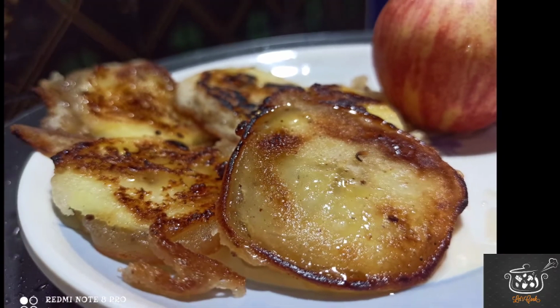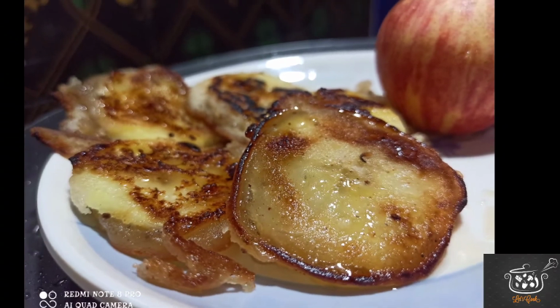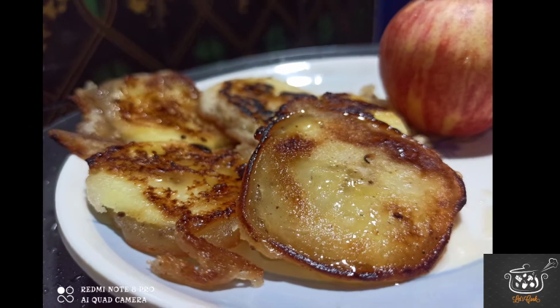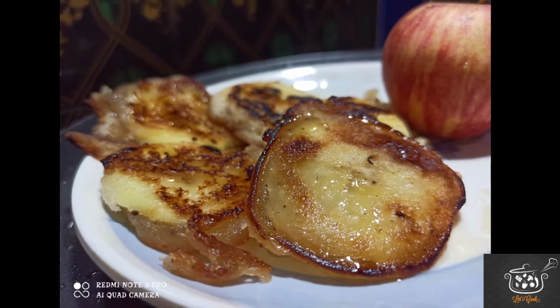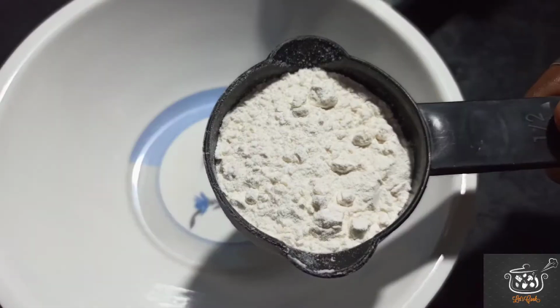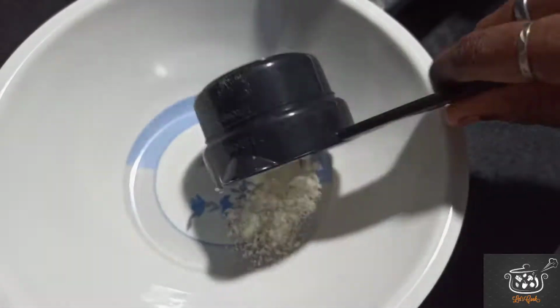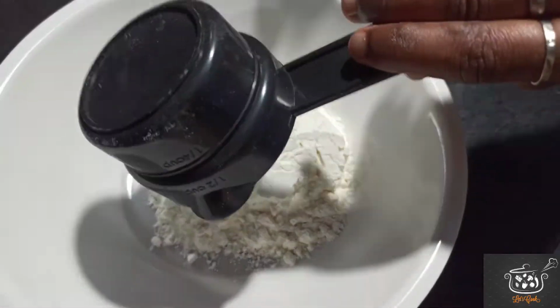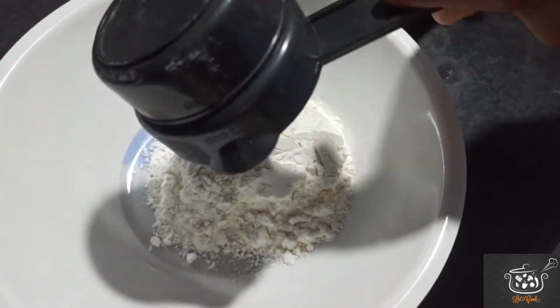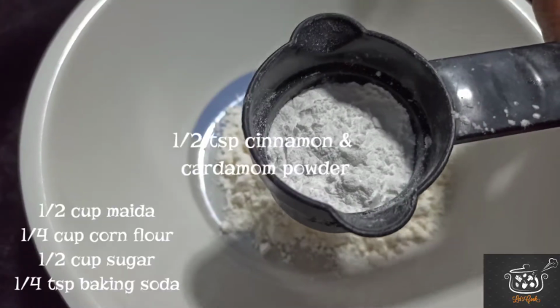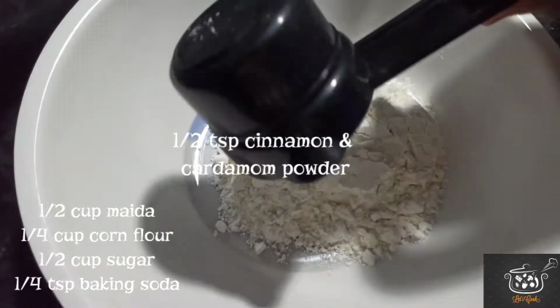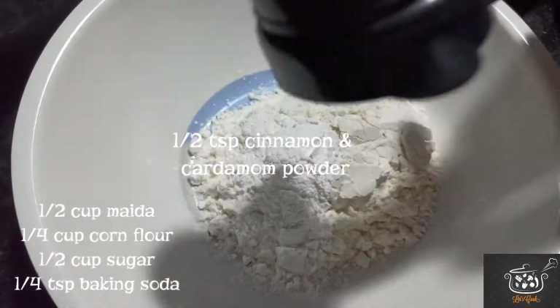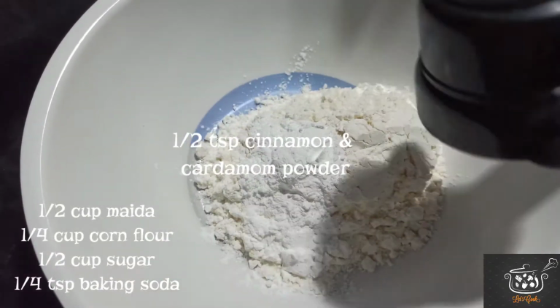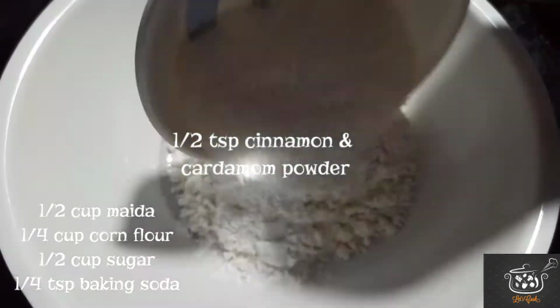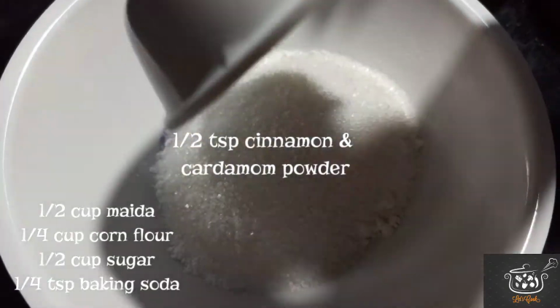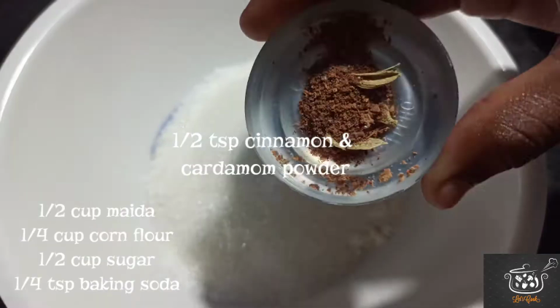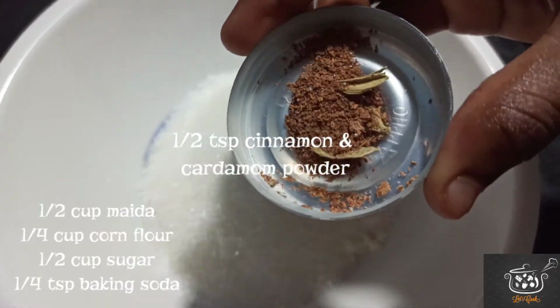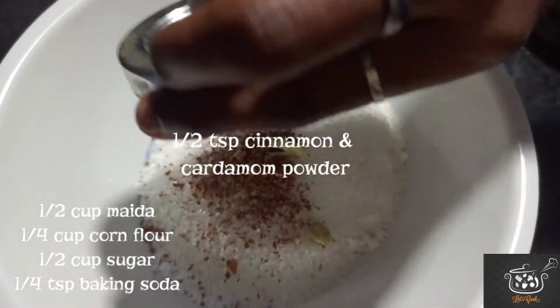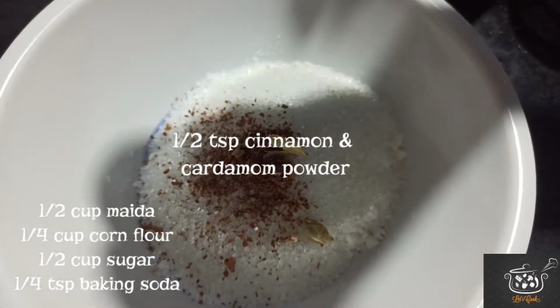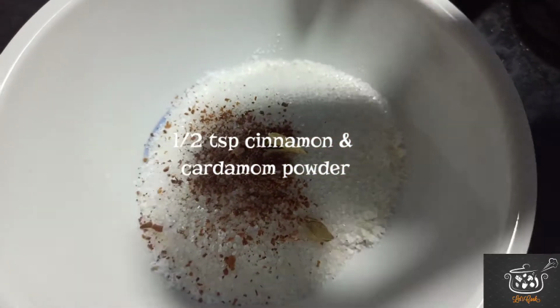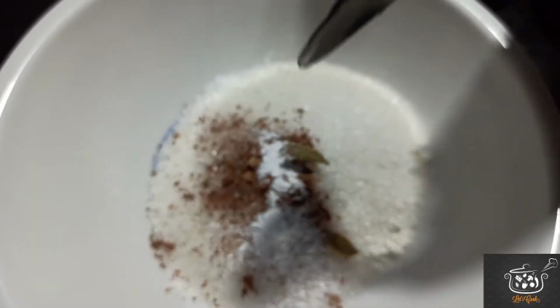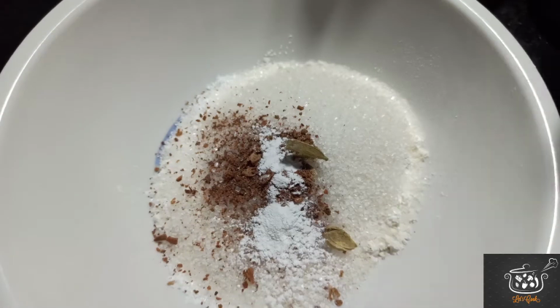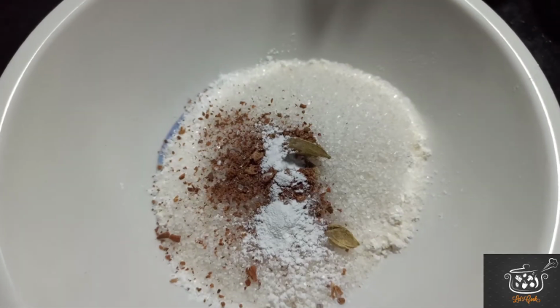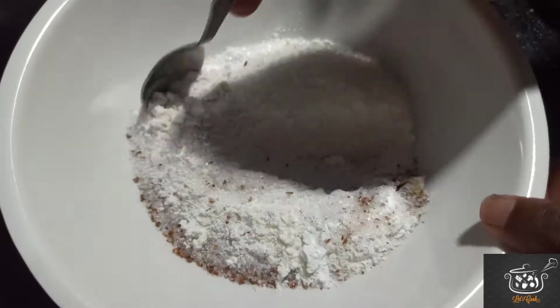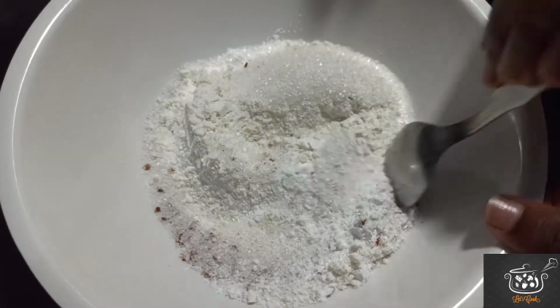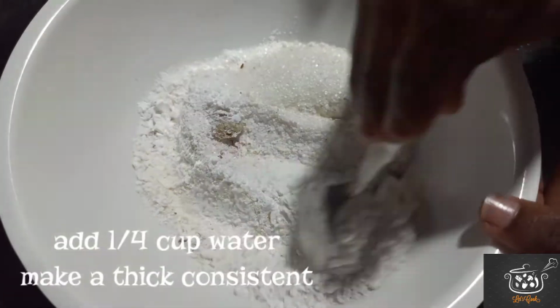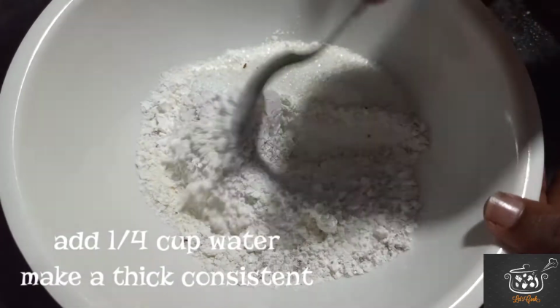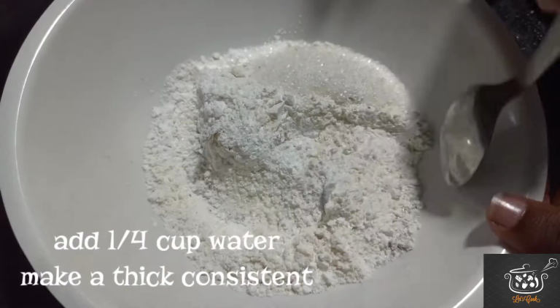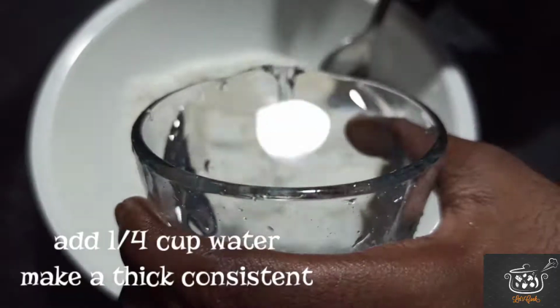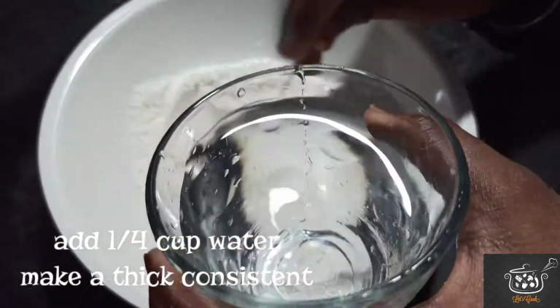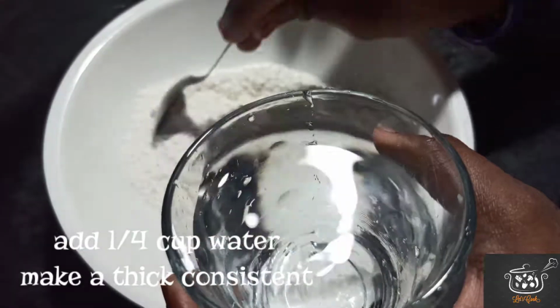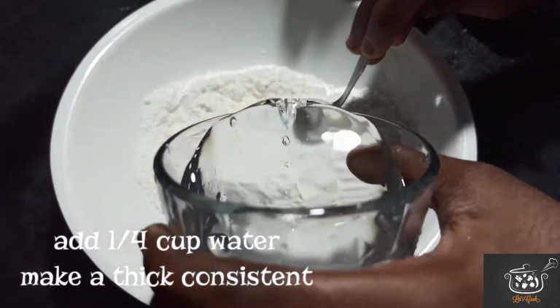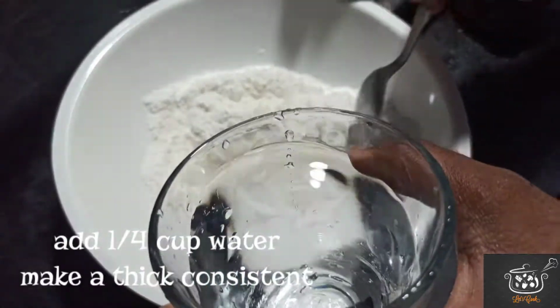So, what is the process for this? I will add 1¼ cup corn flour, 1¼ cup sugar, 1½ tablespoon ilatchi powder, and 1½ tablespoon patta powder.